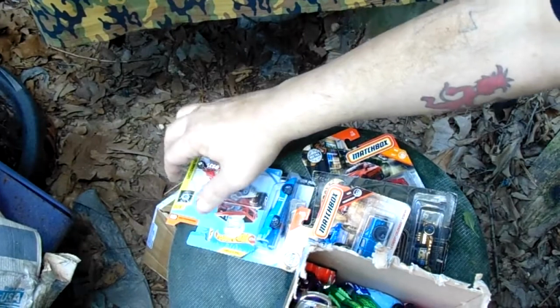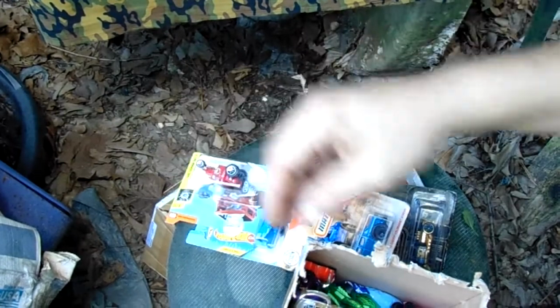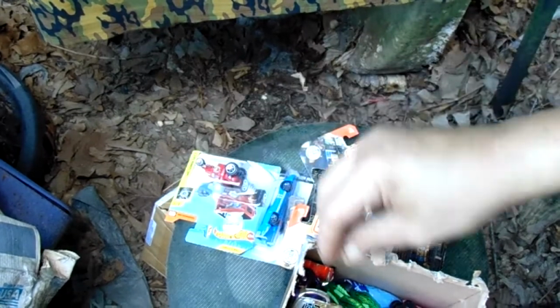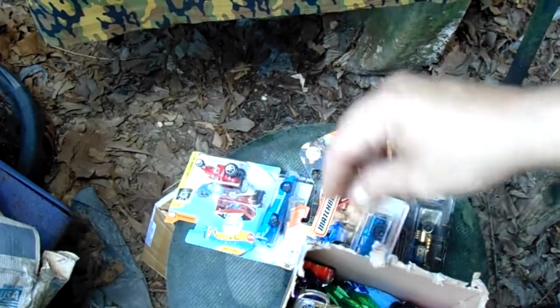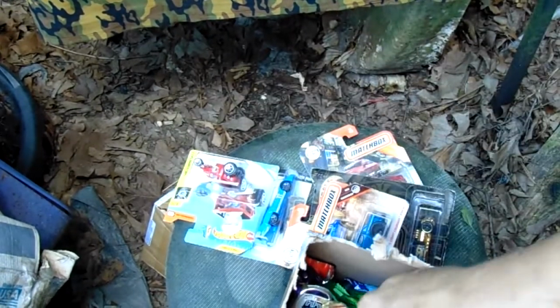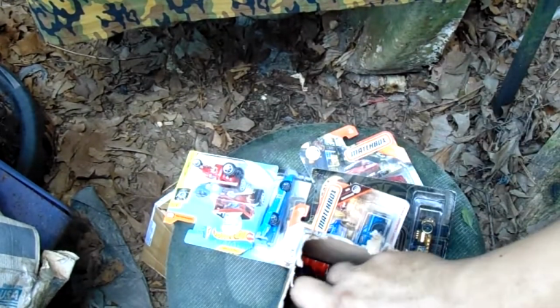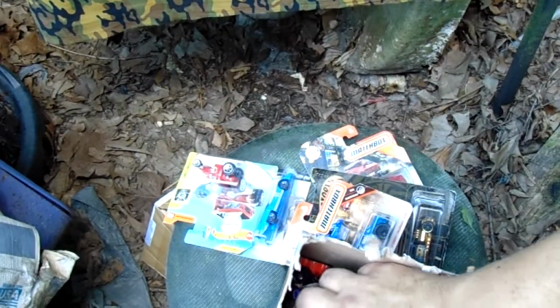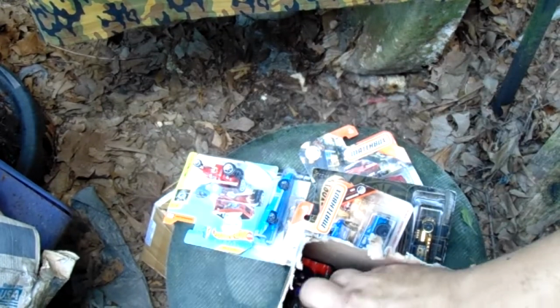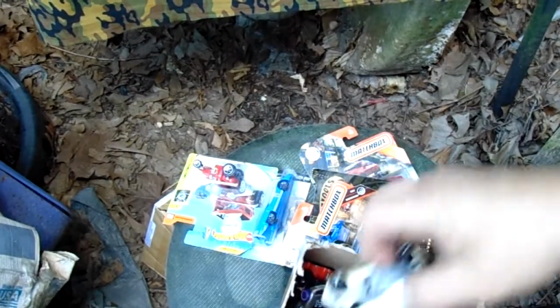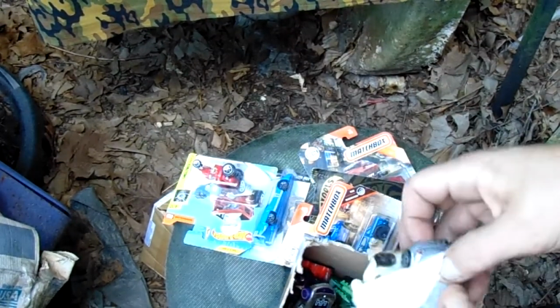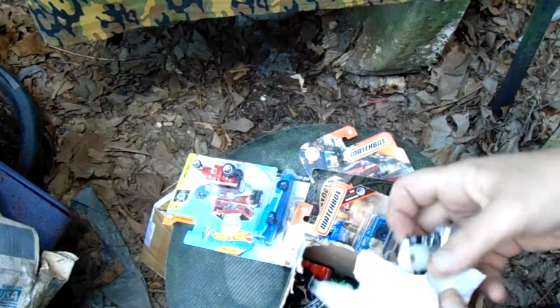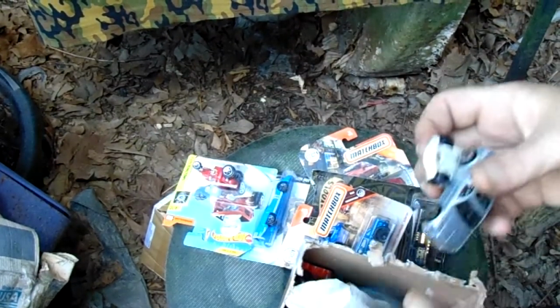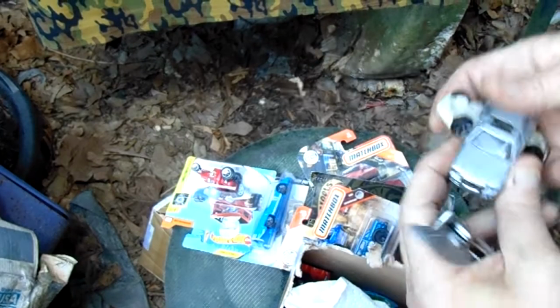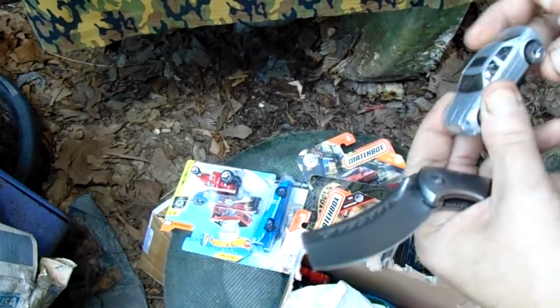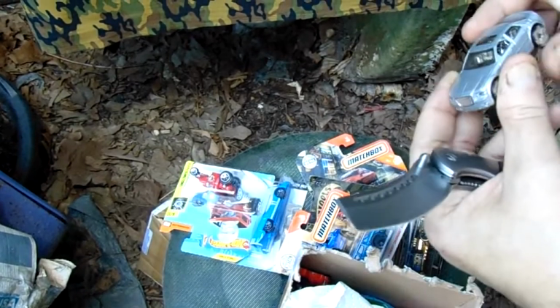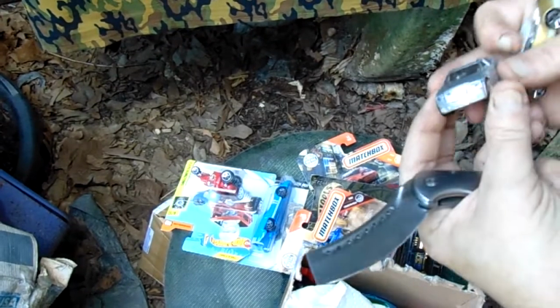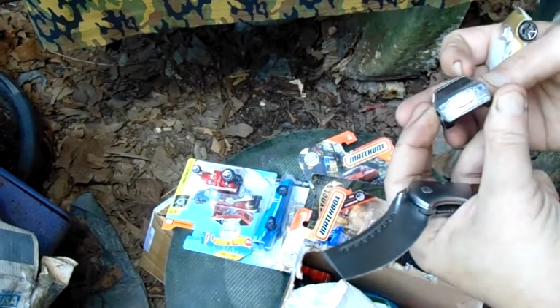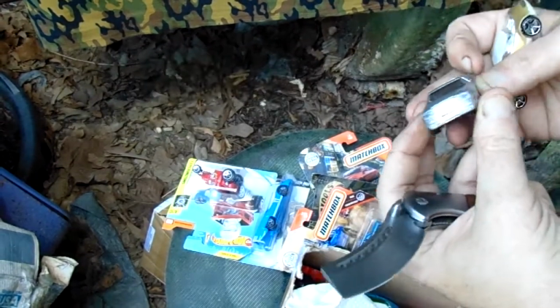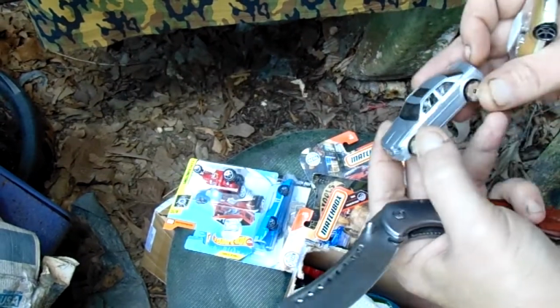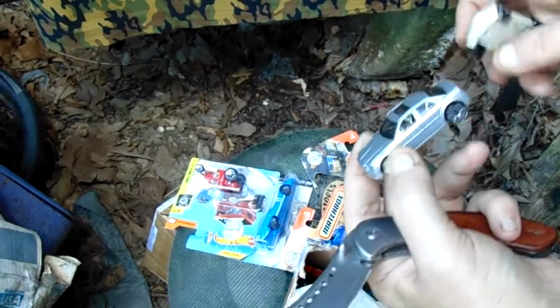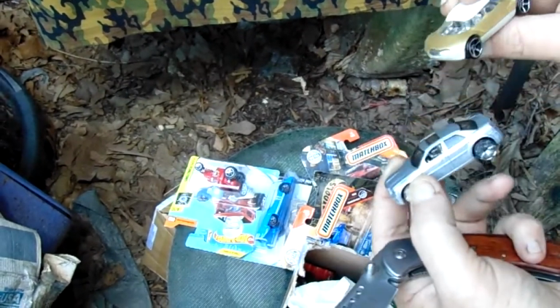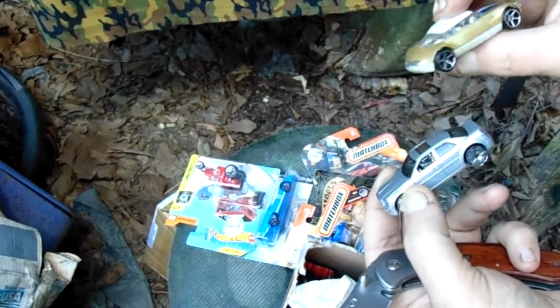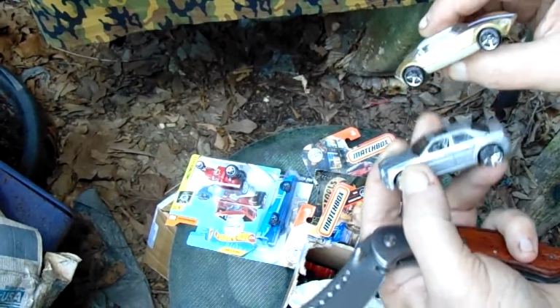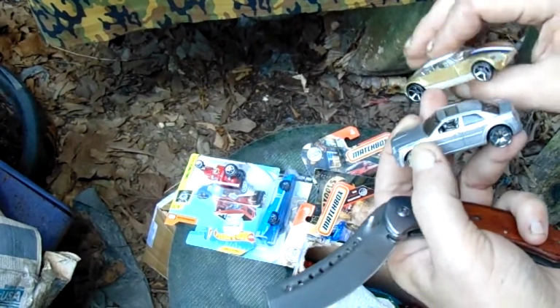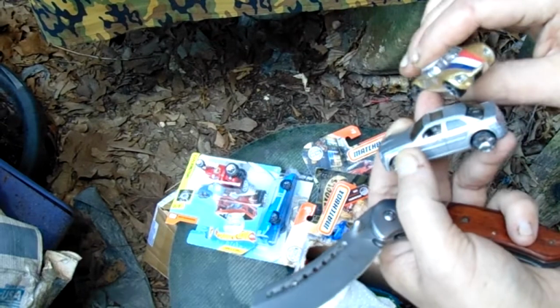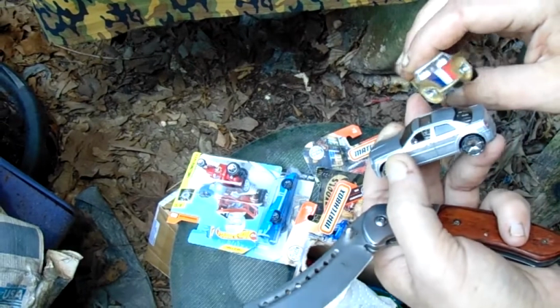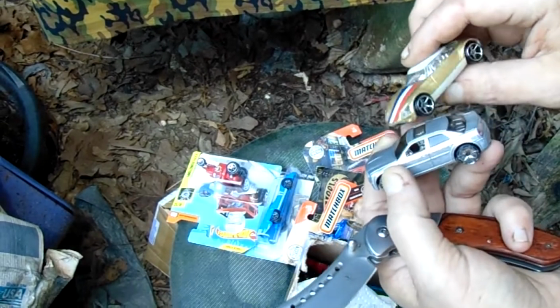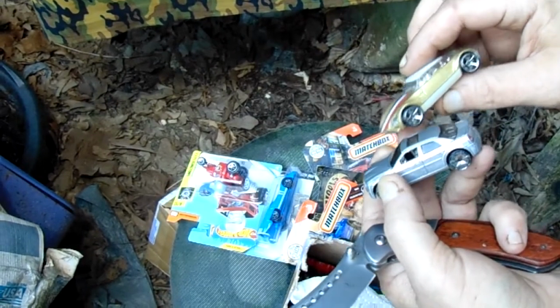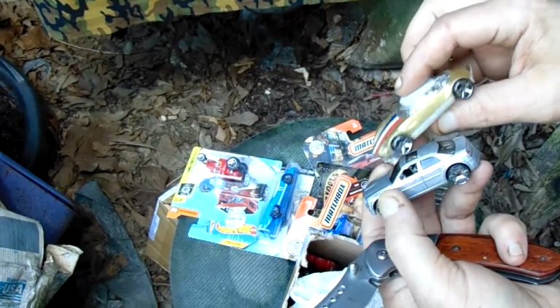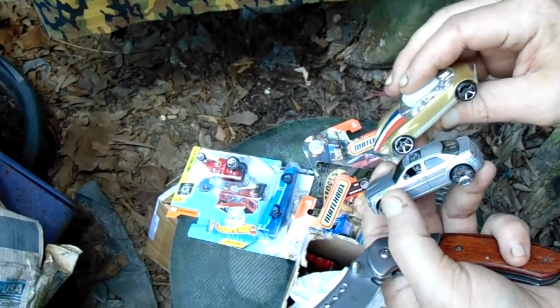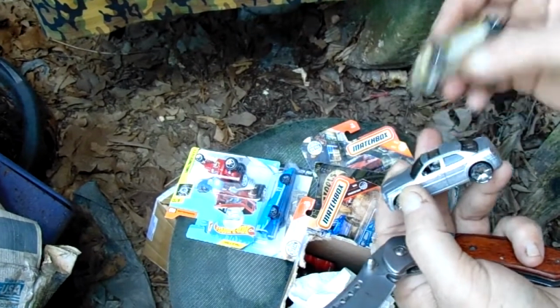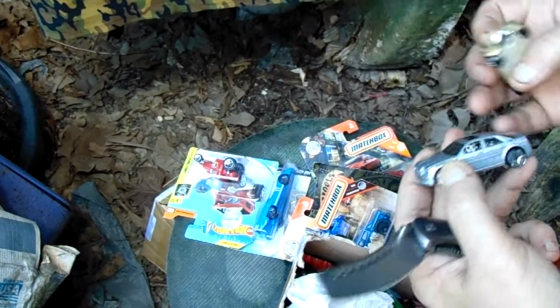I'm not sure who this is from yet — I have a suspicion but I'm not positive. There's a price tag for 300. A cool little fantasy car. I don't really like fantasy cars, but I like that one.